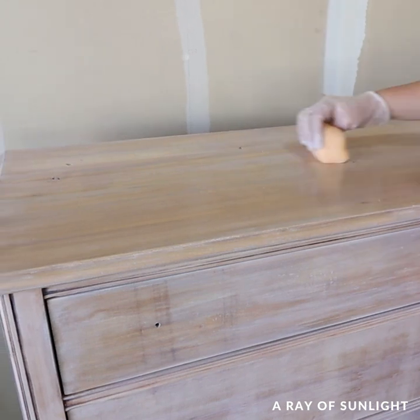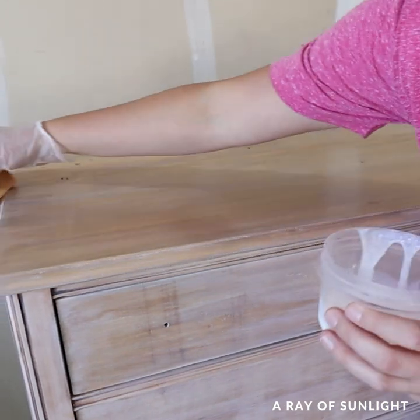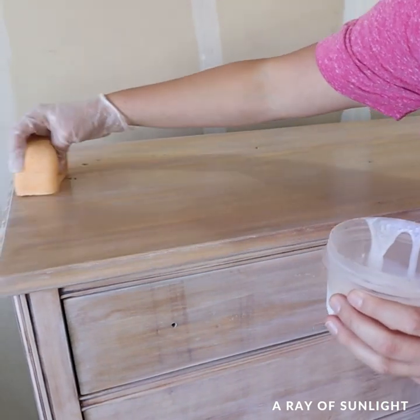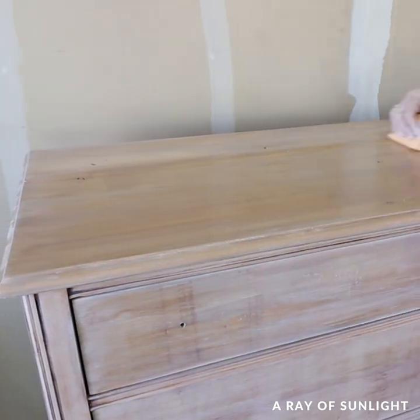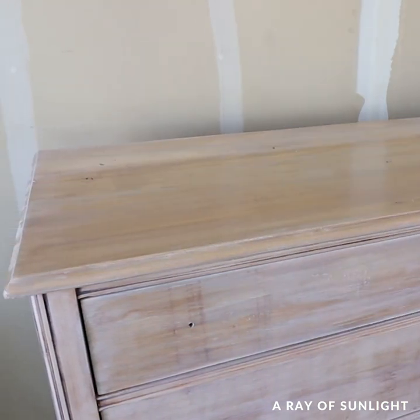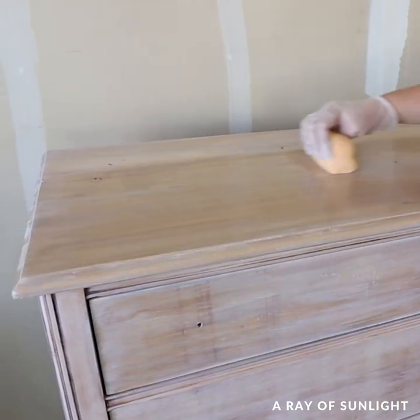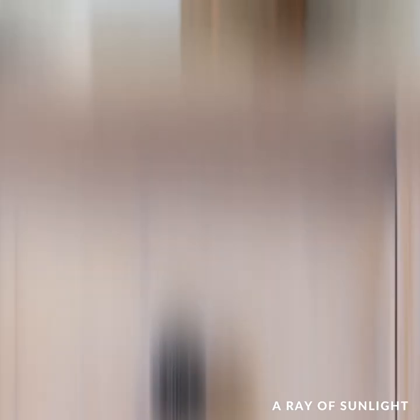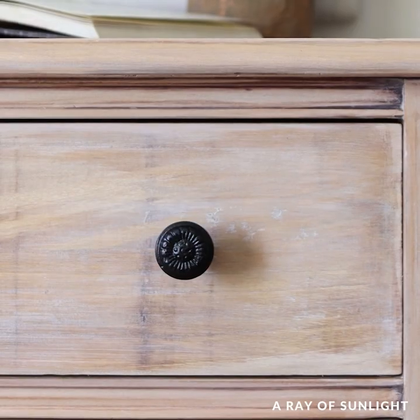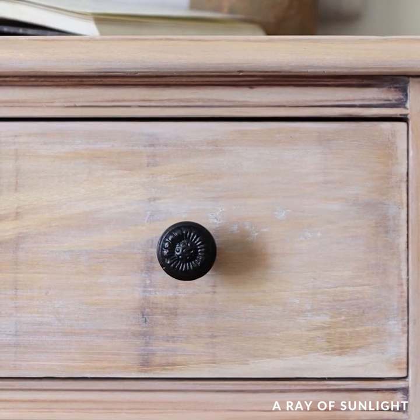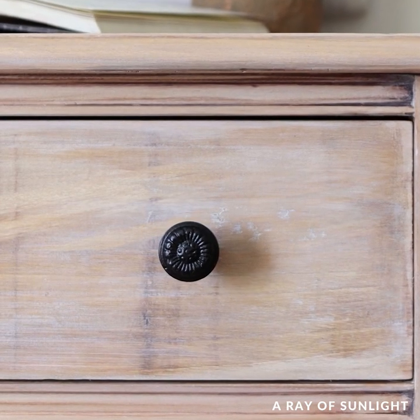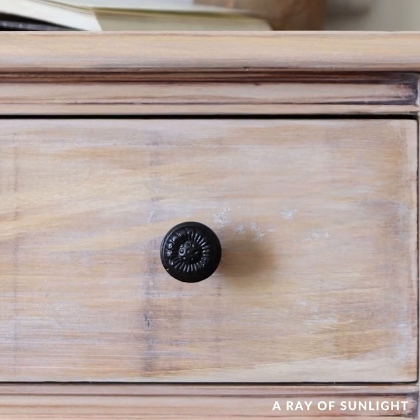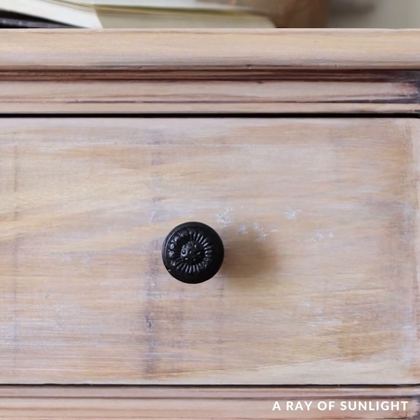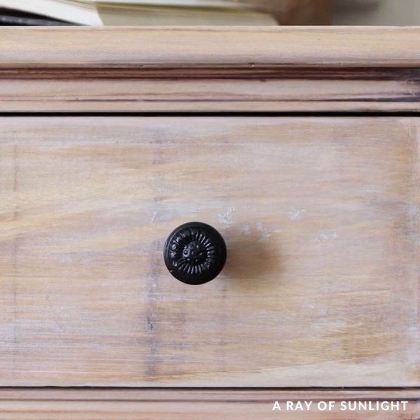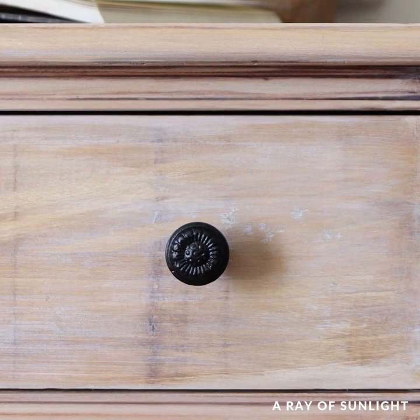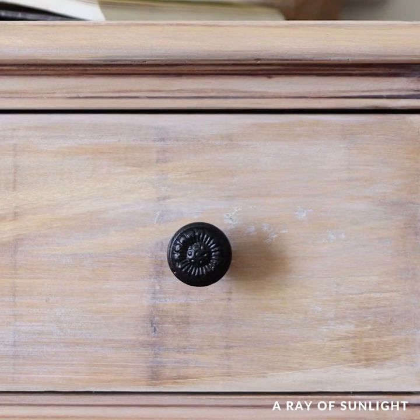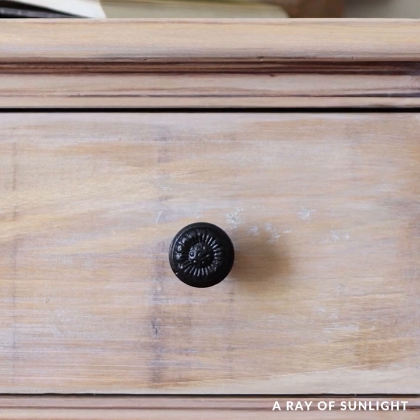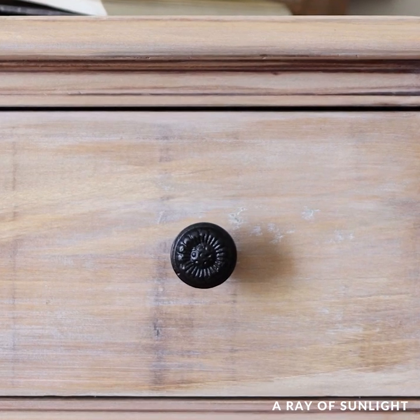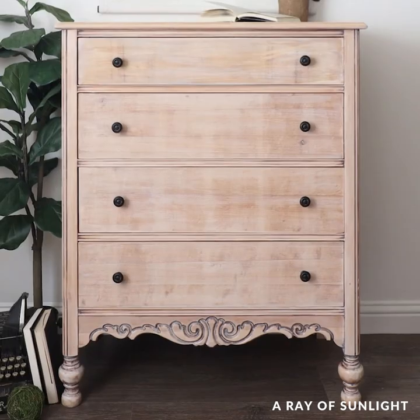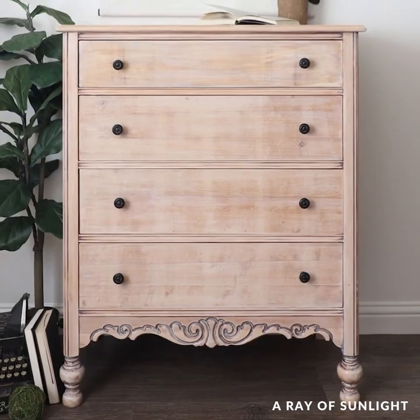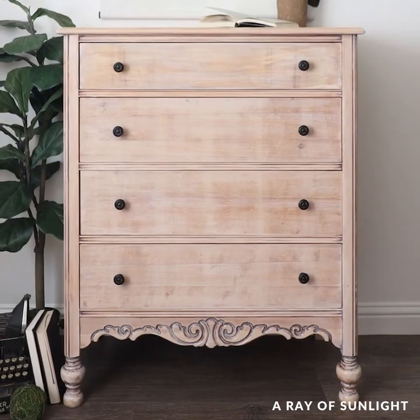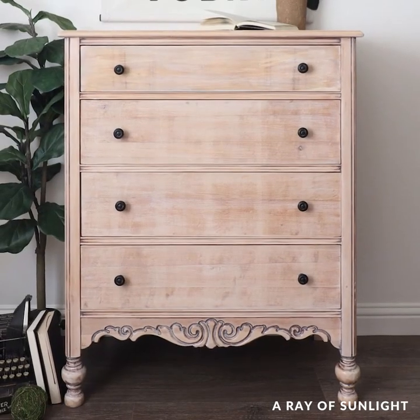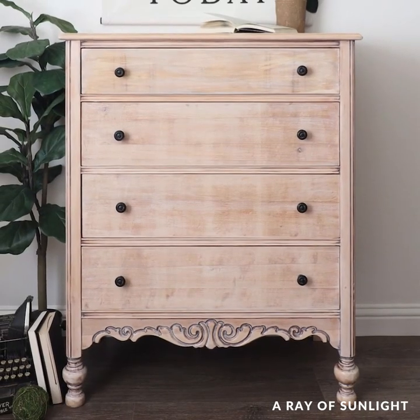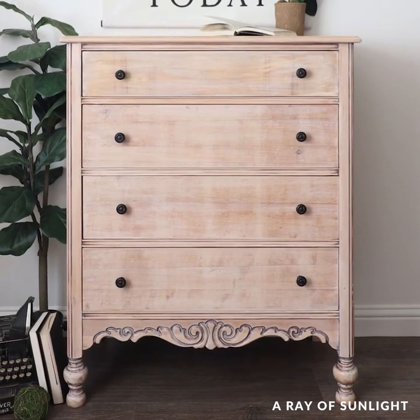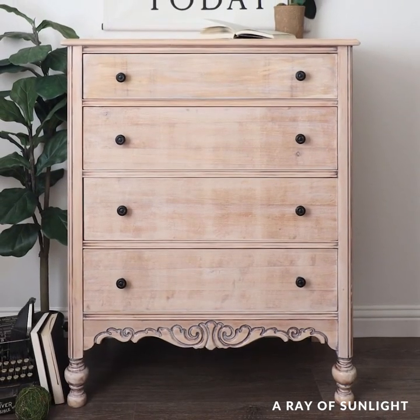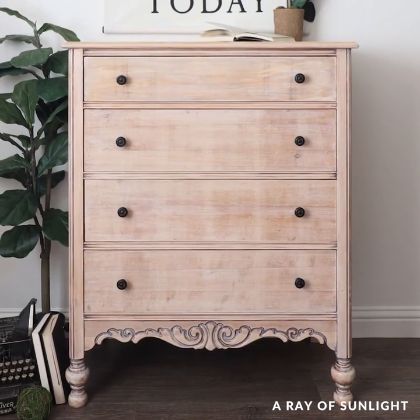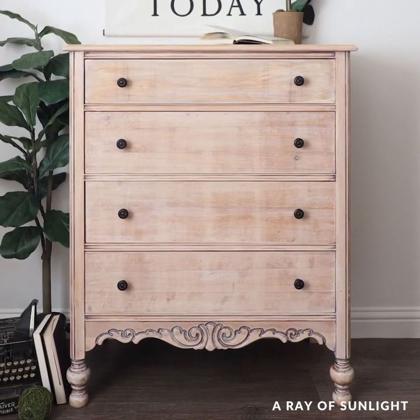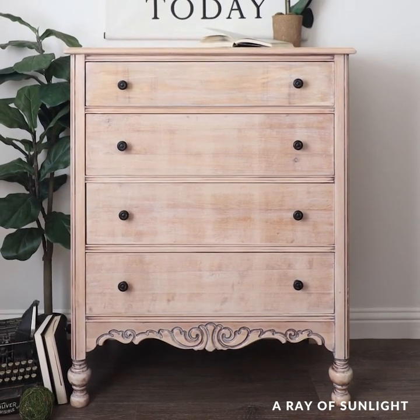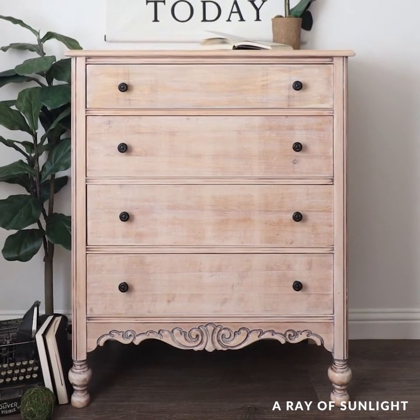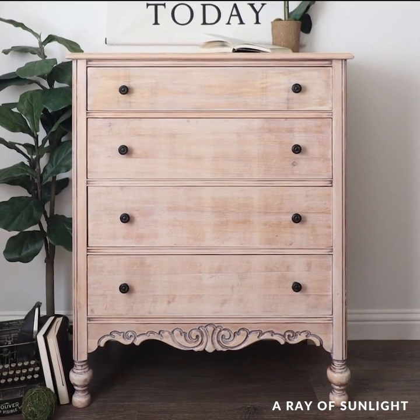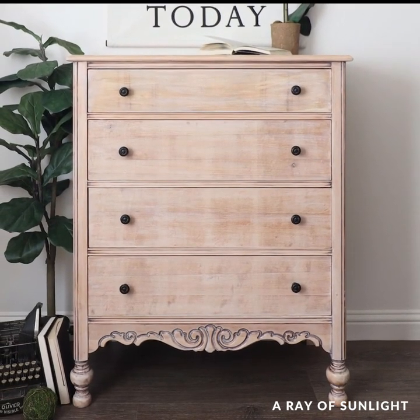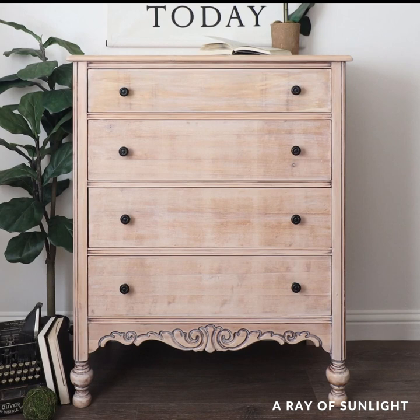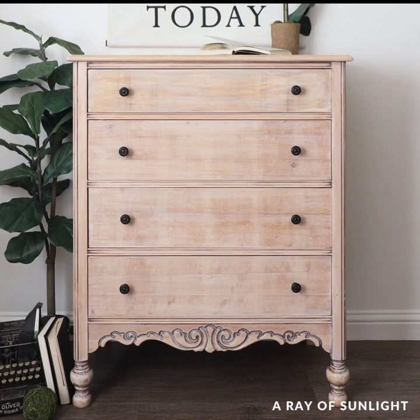Then I put on new dark knobs to accent the dark stain that I had left in the details. And here is what it looks like now — what do you think of this new look? Let me know in the comments.